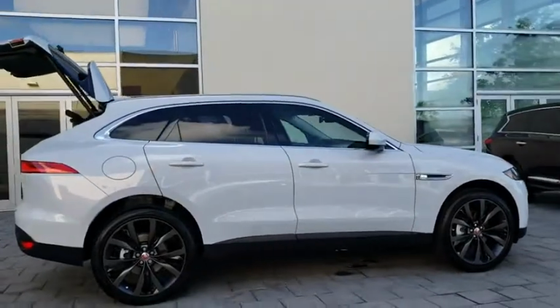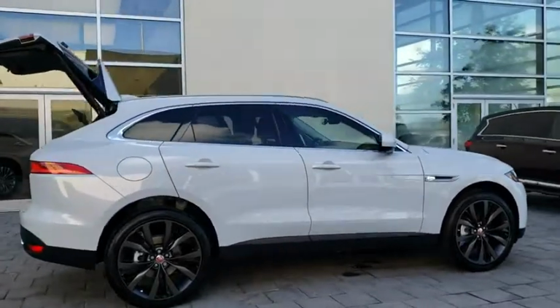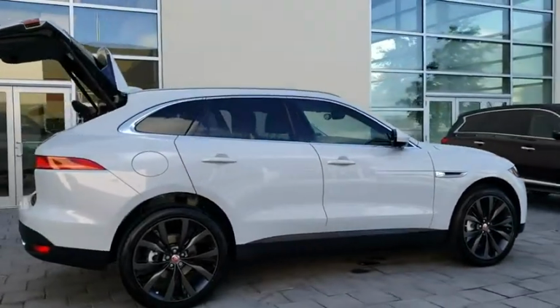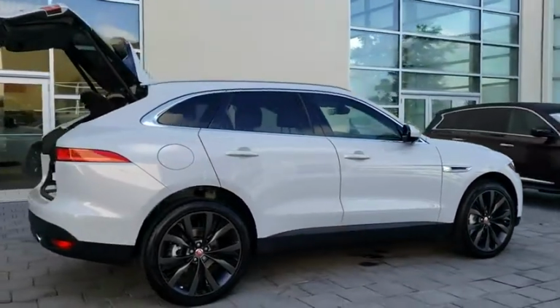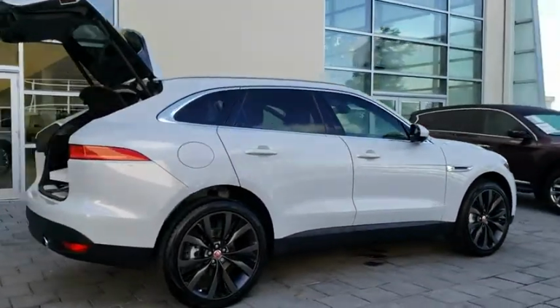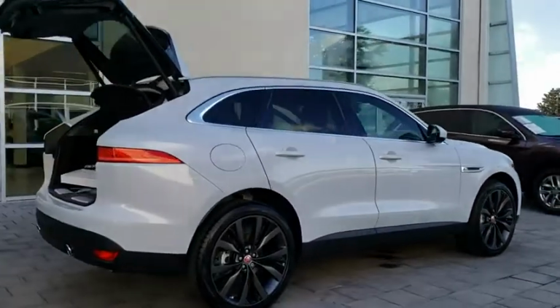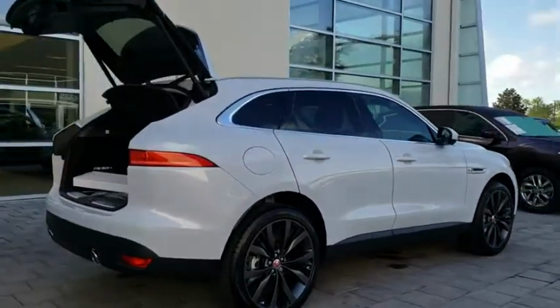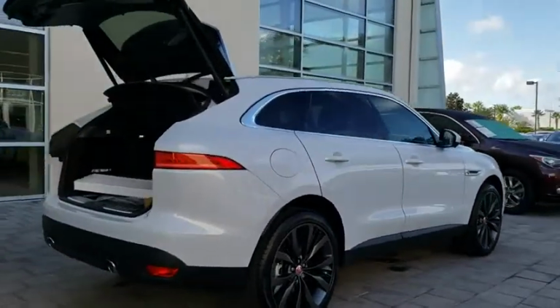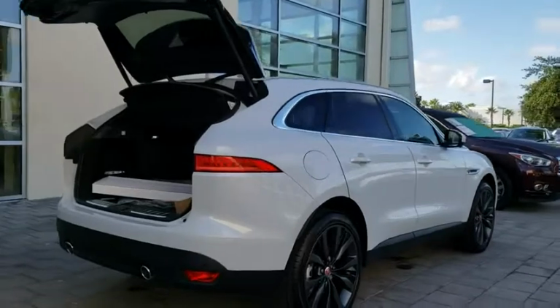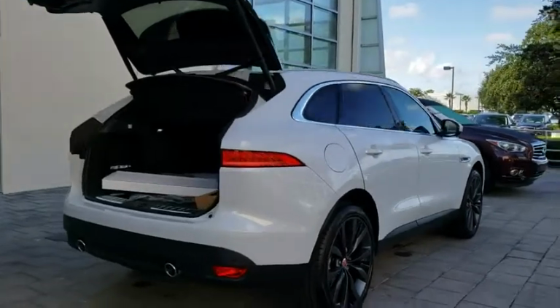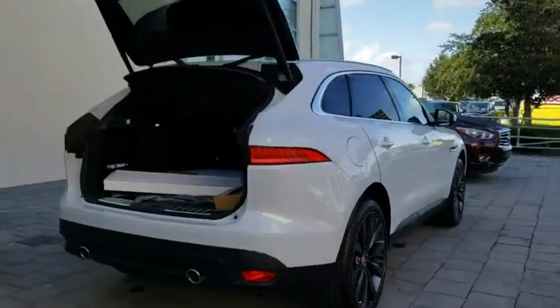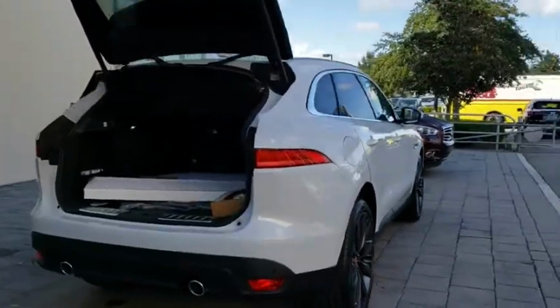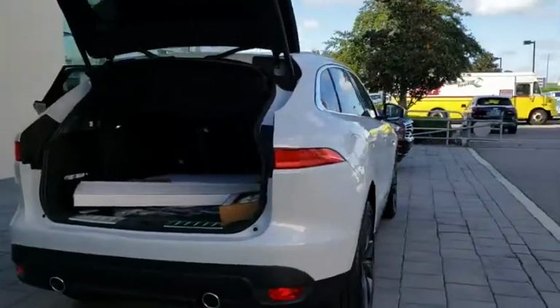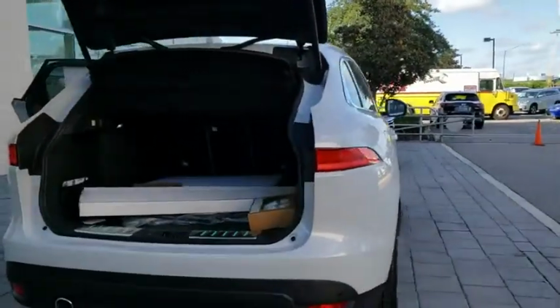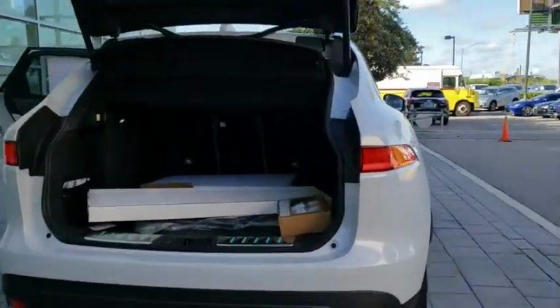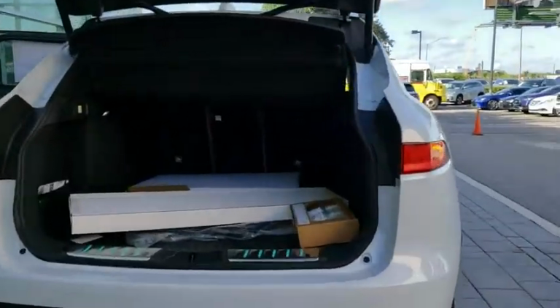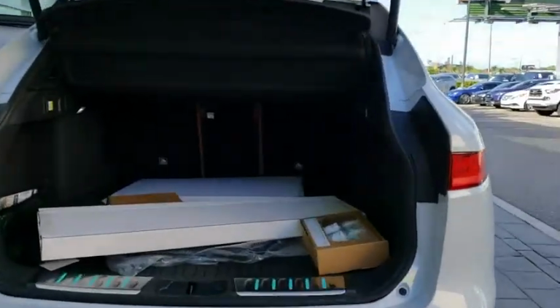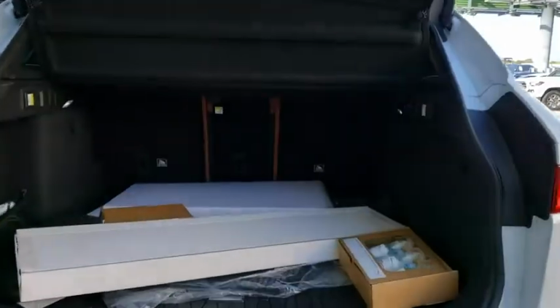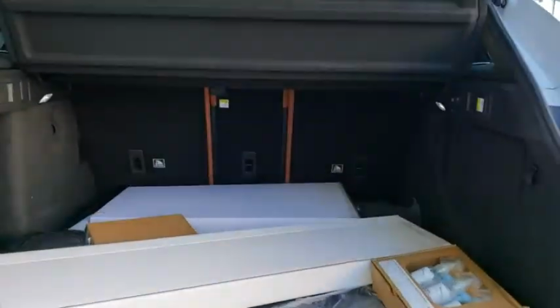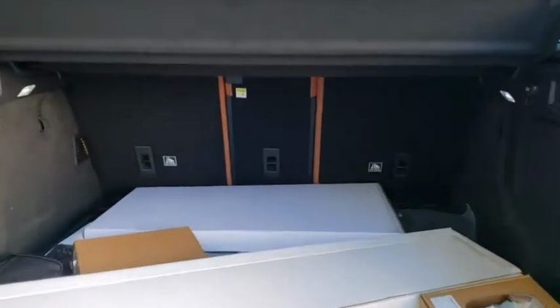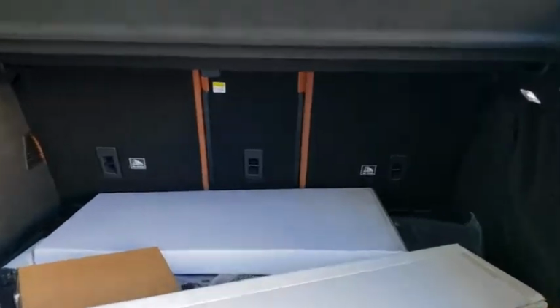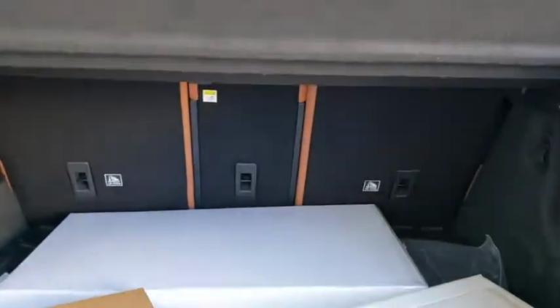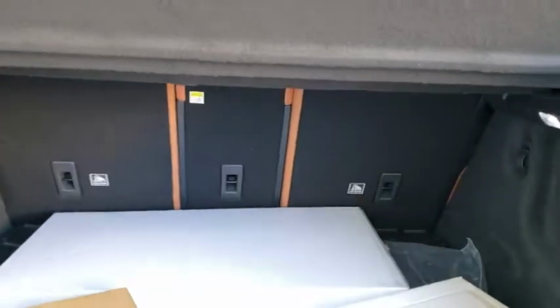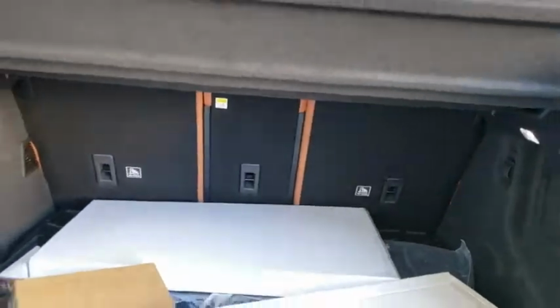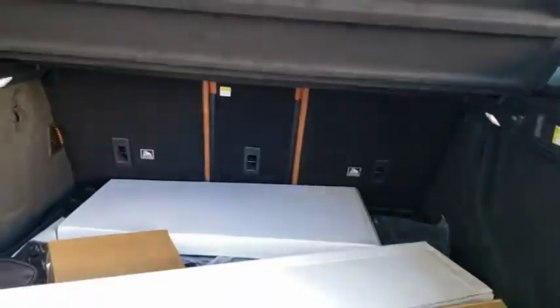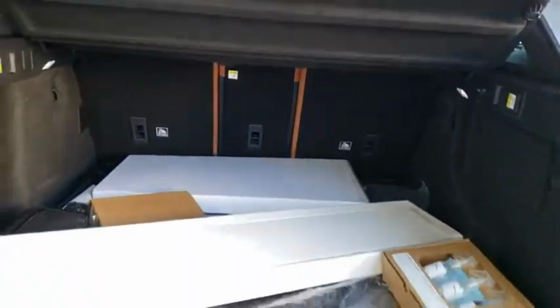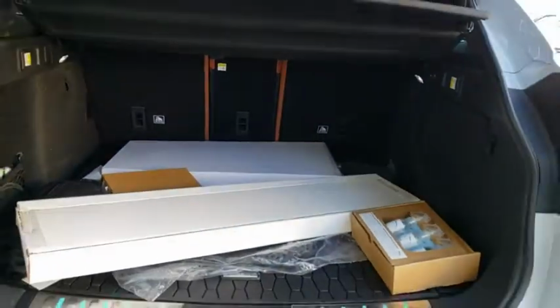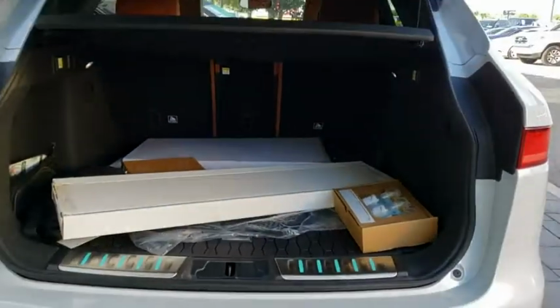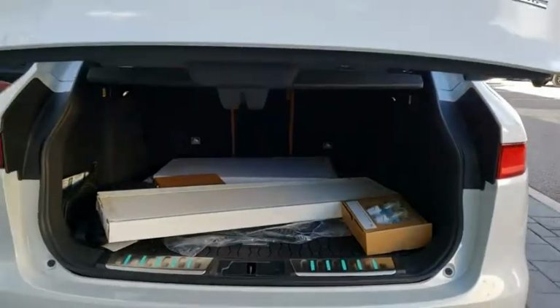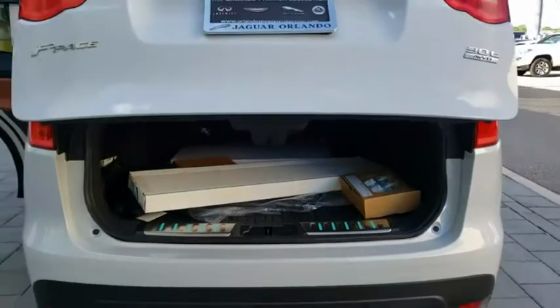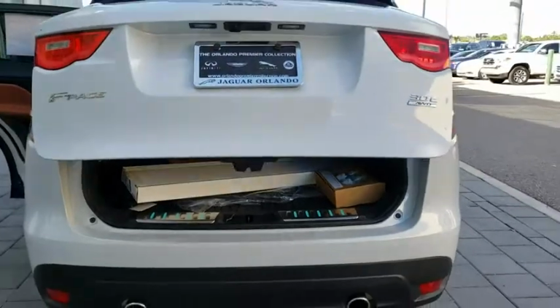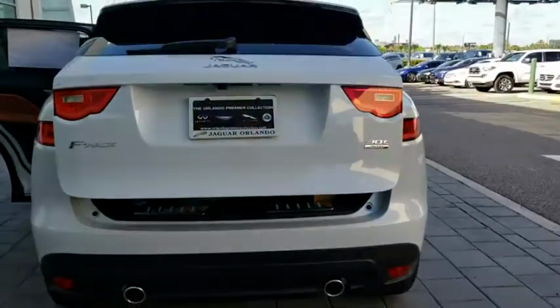Here are some of this vehicle's great options: stability control, power lift gate, traction control, navigation system, power passenger seat, steering wheel audio controls, remote engine start, keyless entry, anti-lock braking system, all-wheel drive.